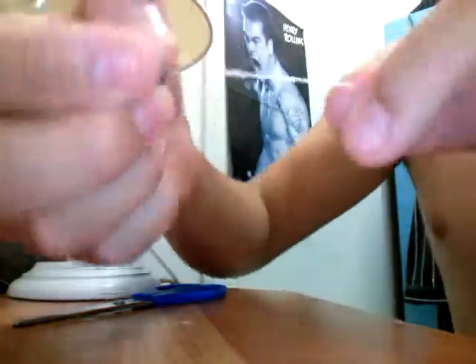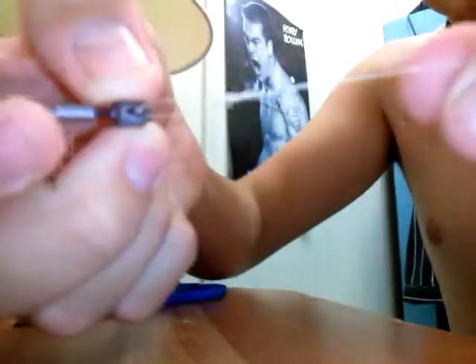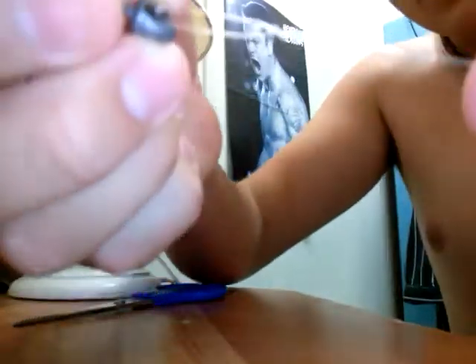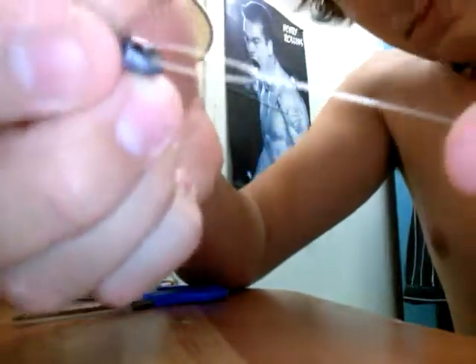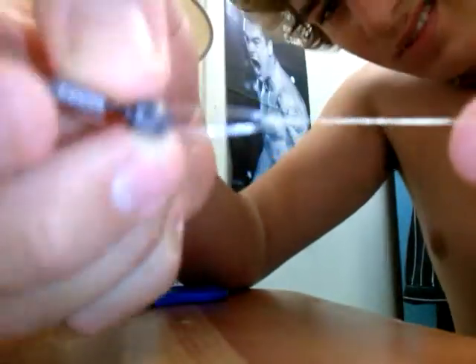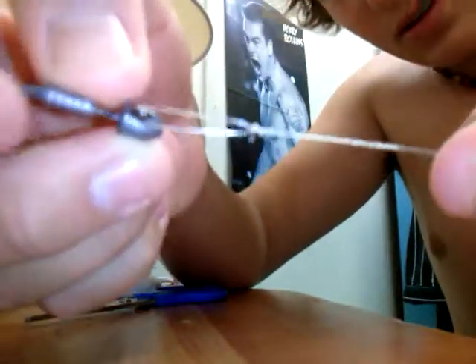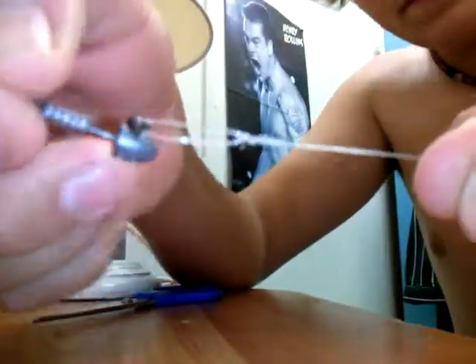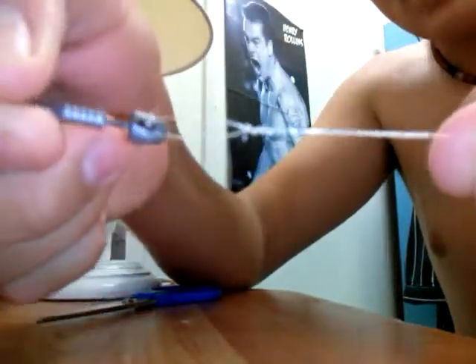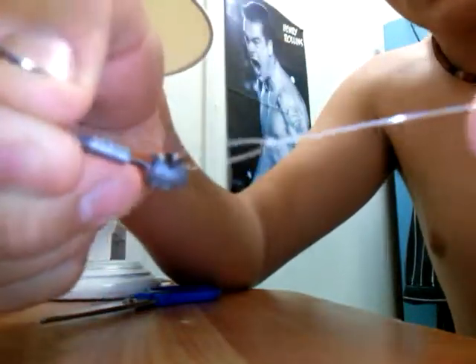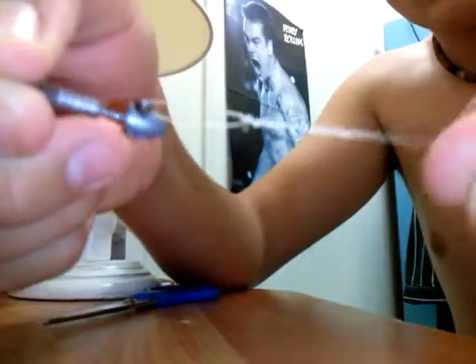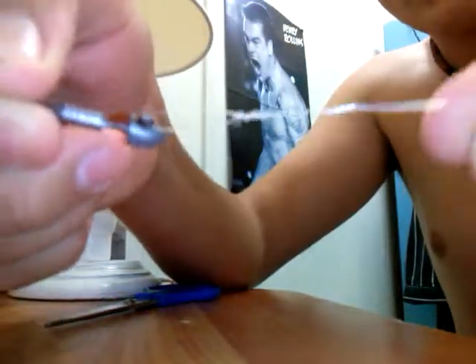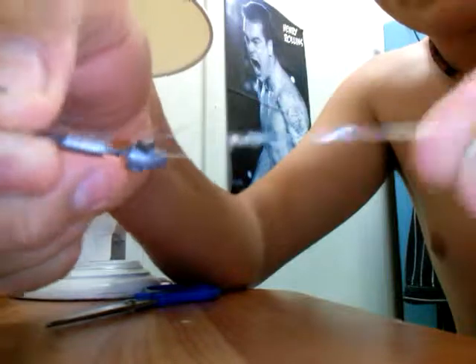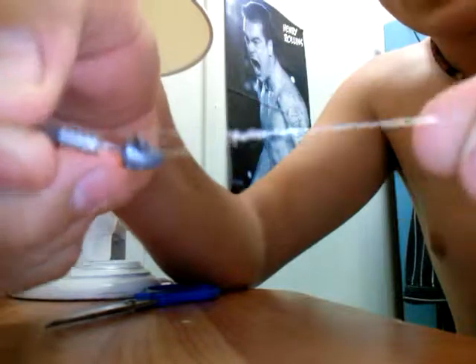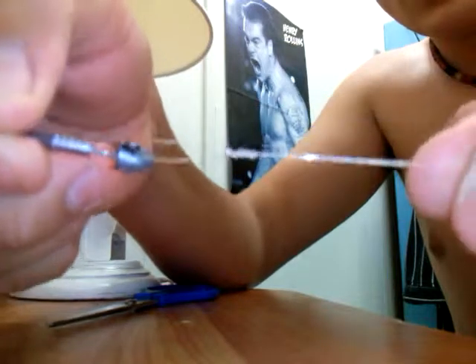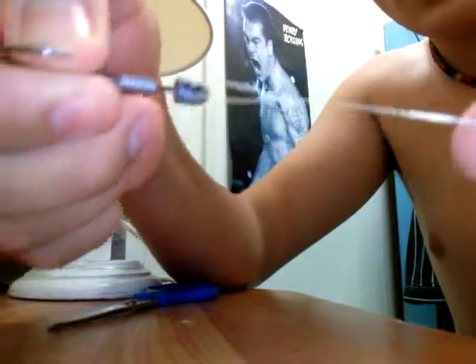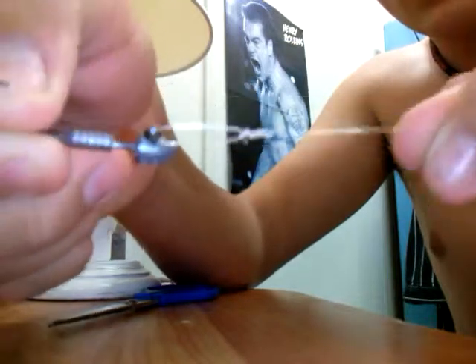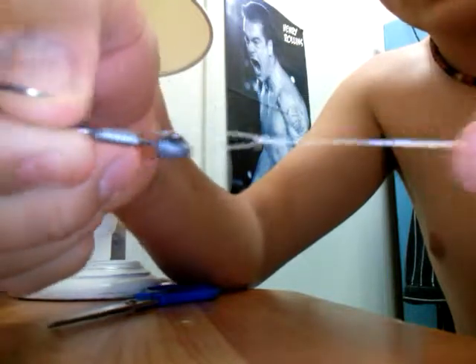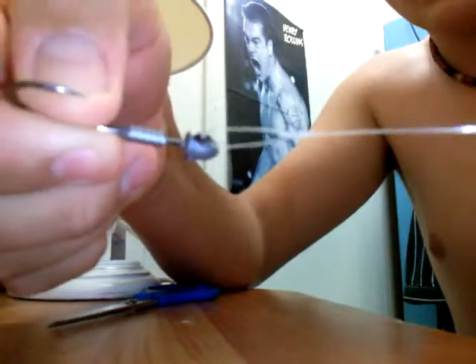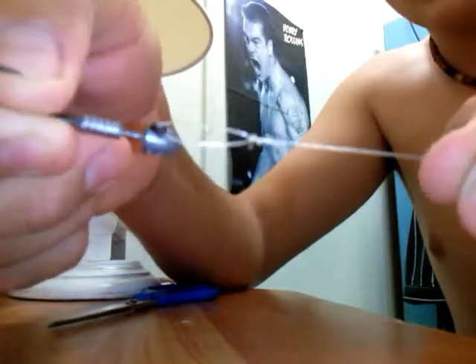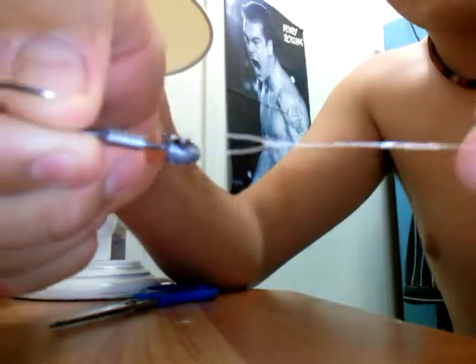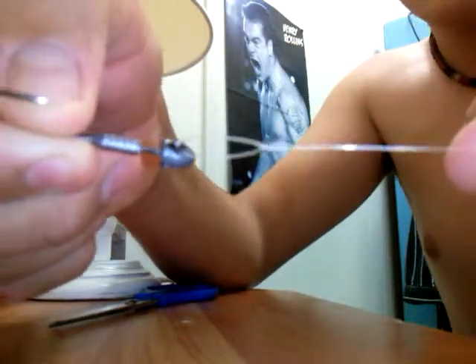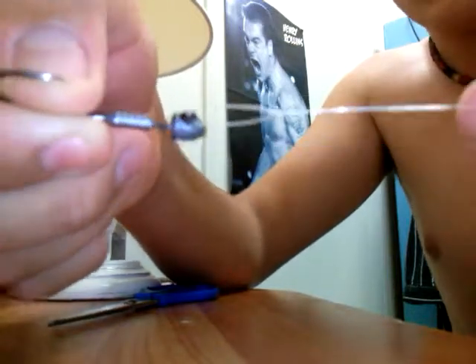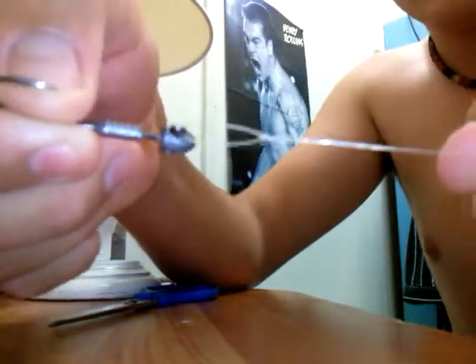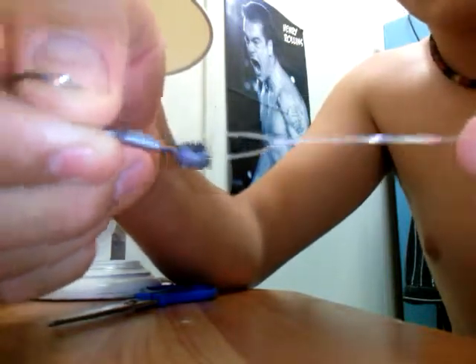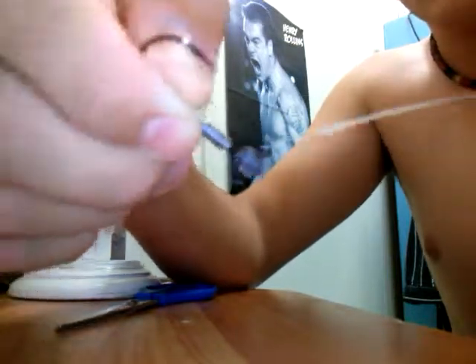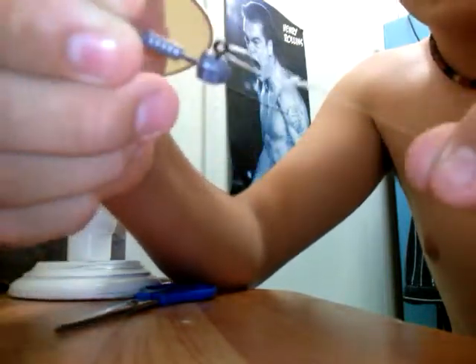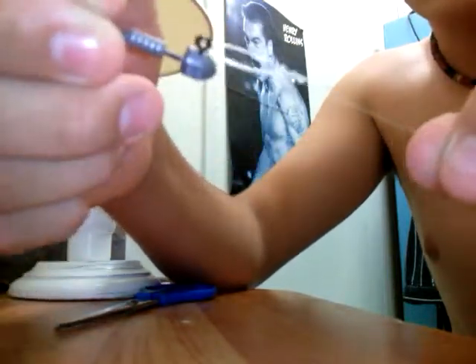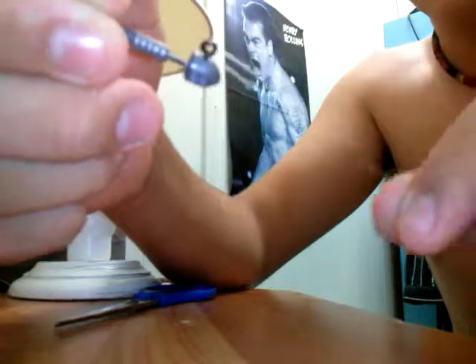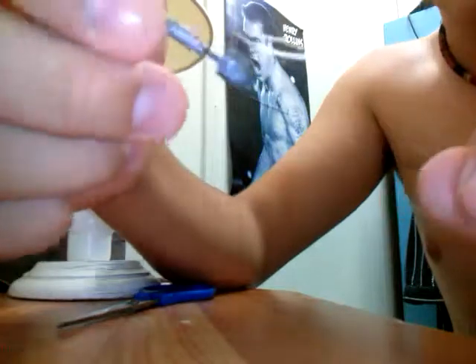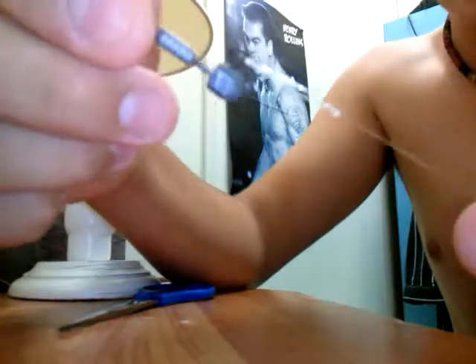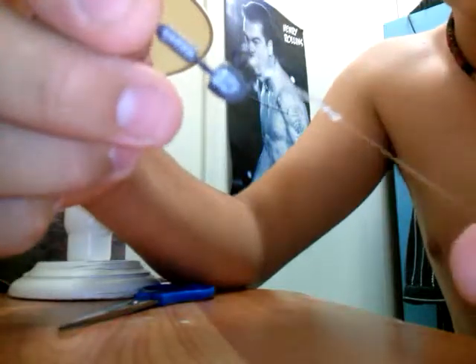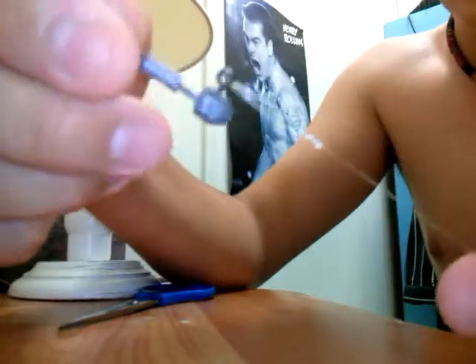One last time. There you go, loop knot. Simple — once you learn it, the more often you do it the easier it gets. You can do it in like 30 seconds or less.